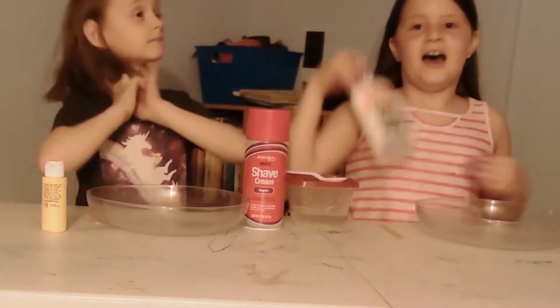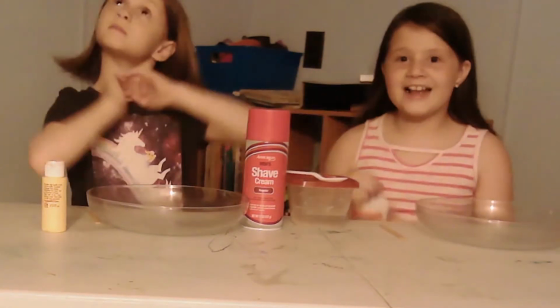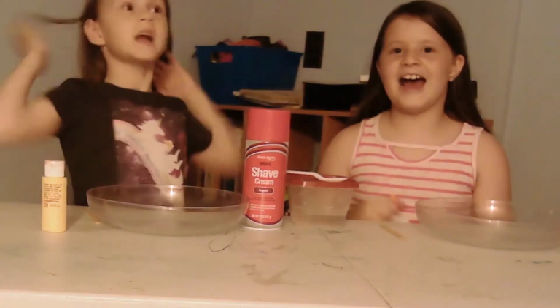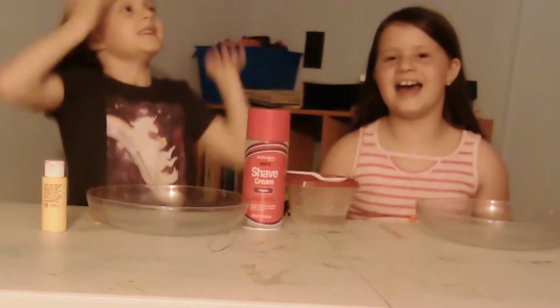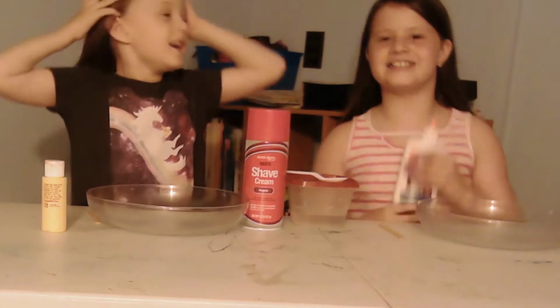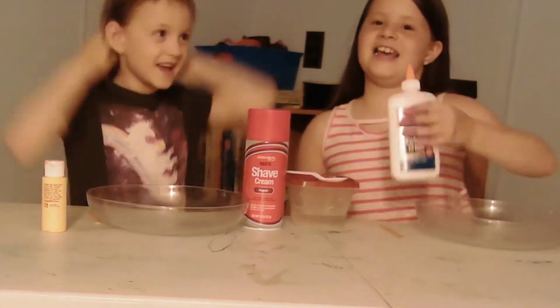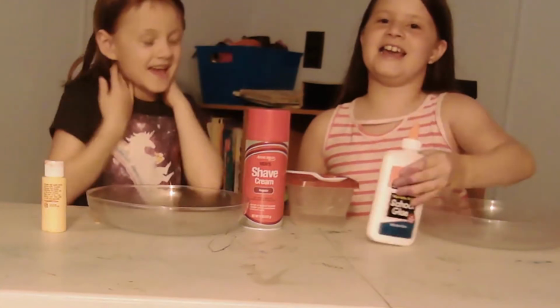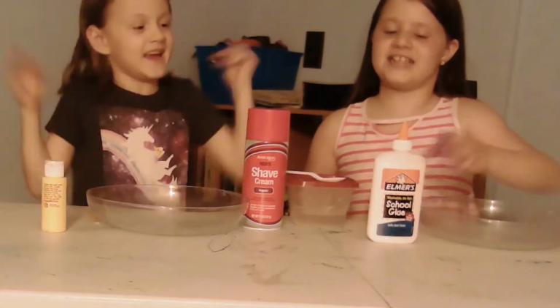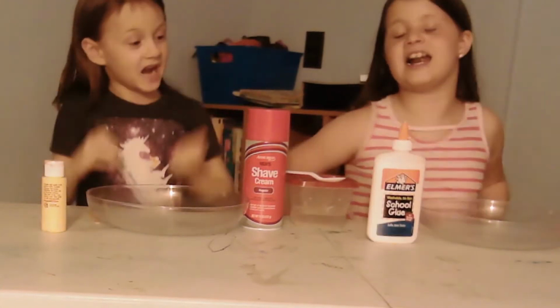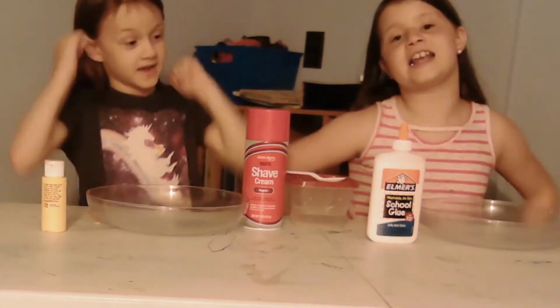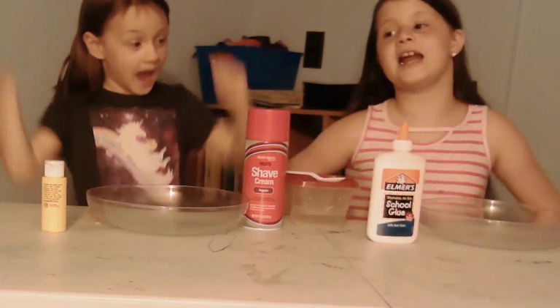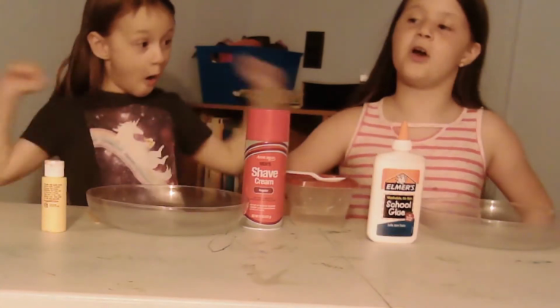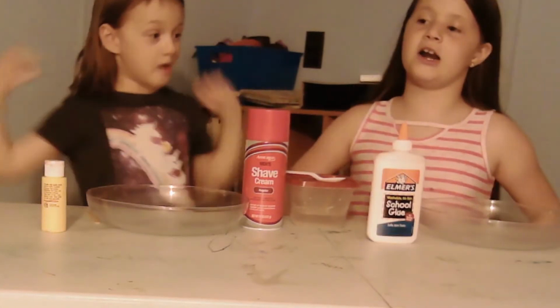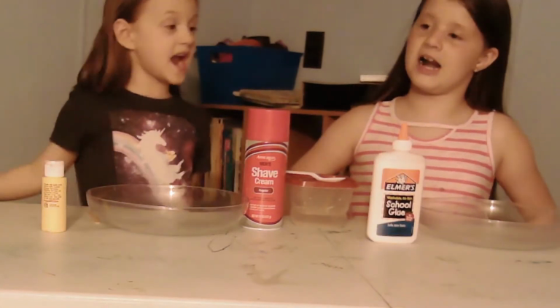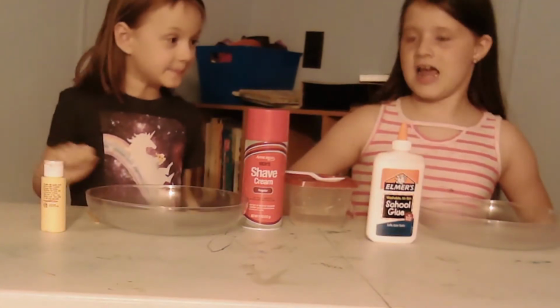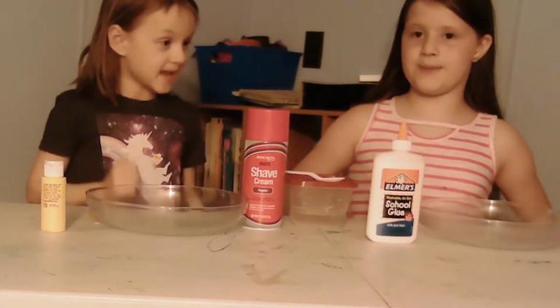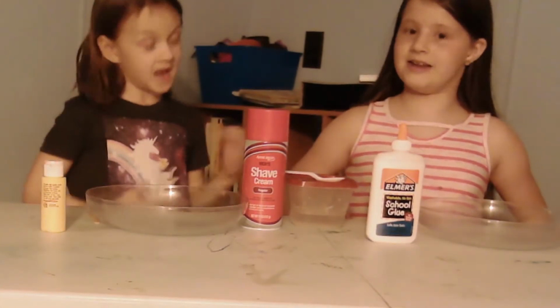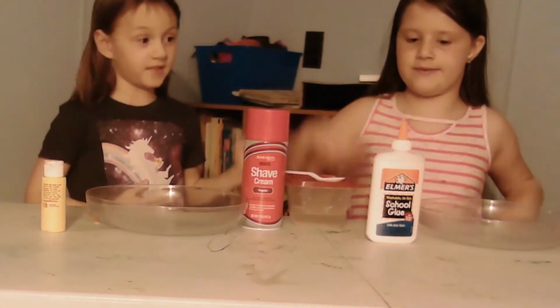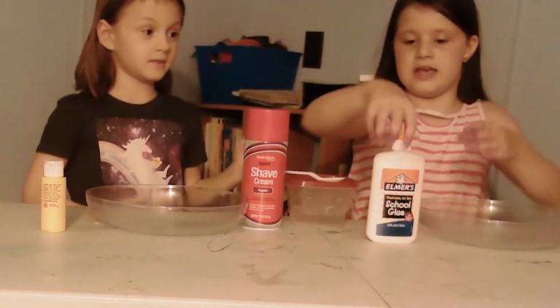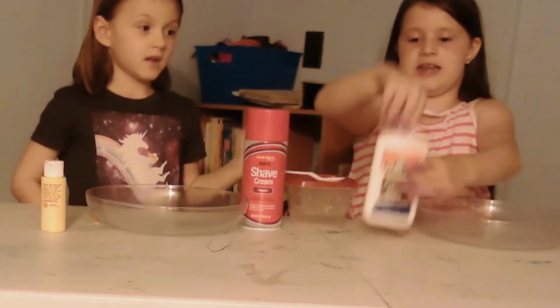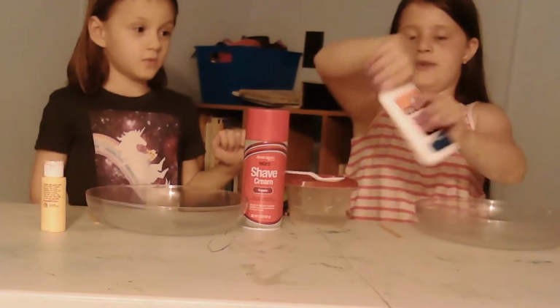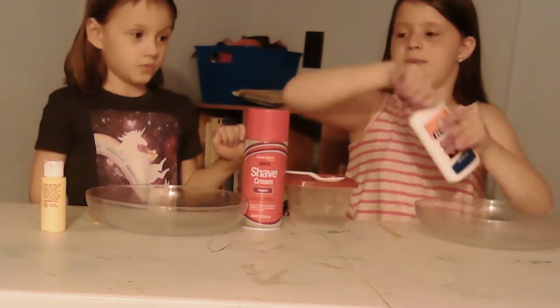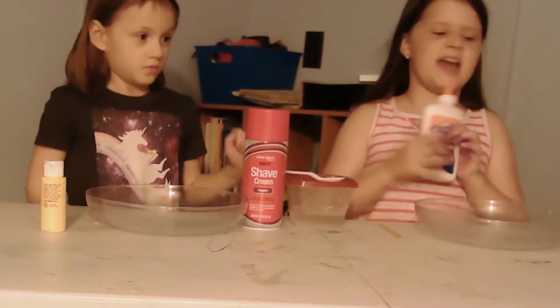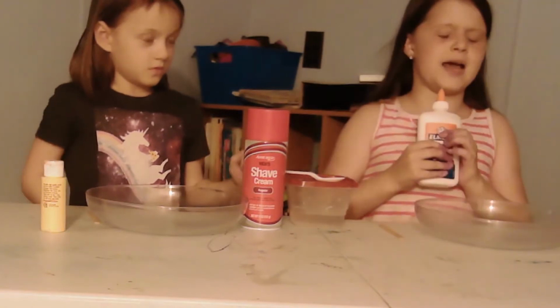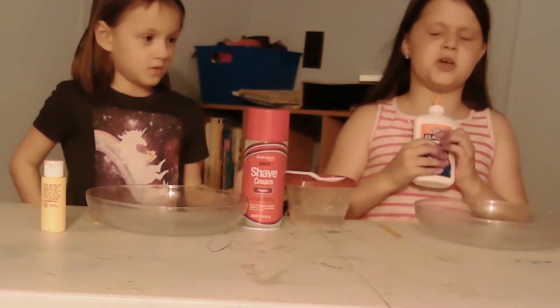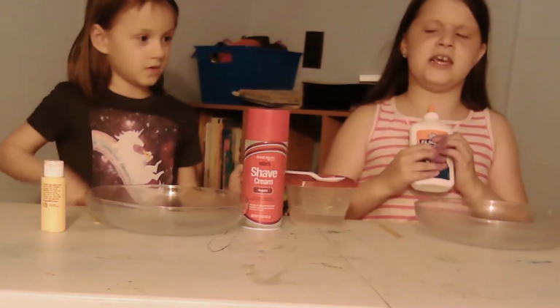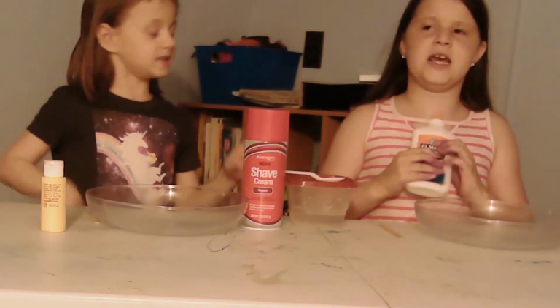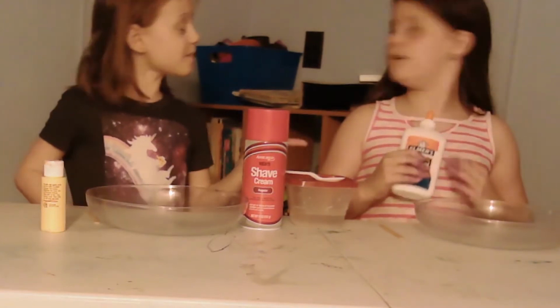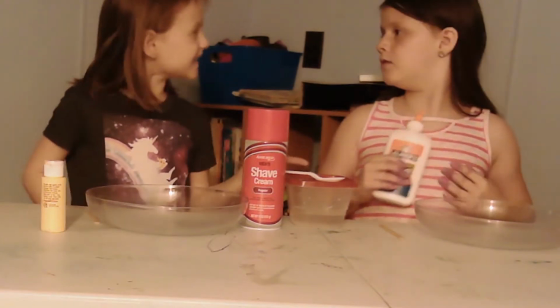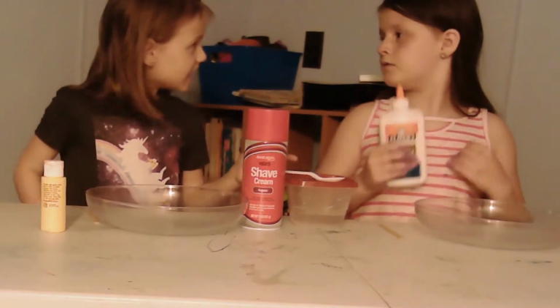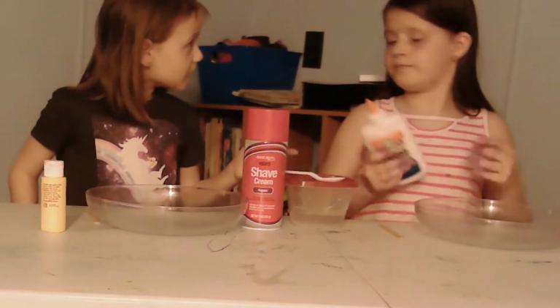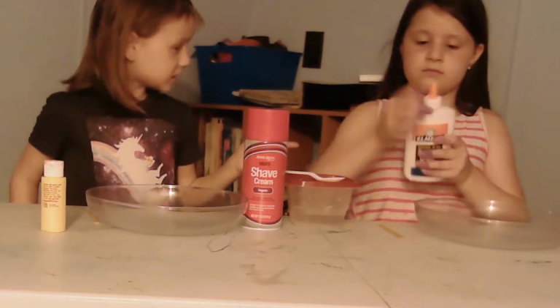Hi guys! It's Esther Kino Corner! I'm Evelyn. And today we are making ice glass money! Let's open a pancake! Let's show!